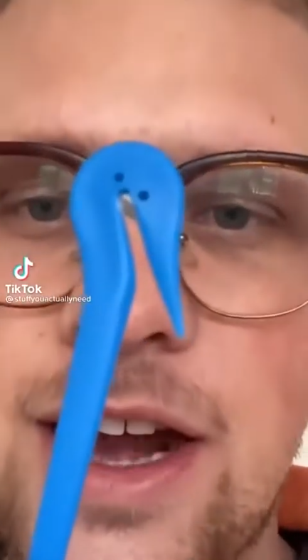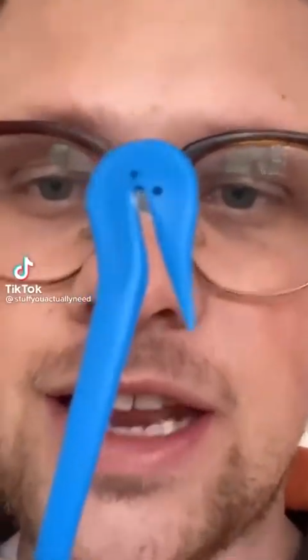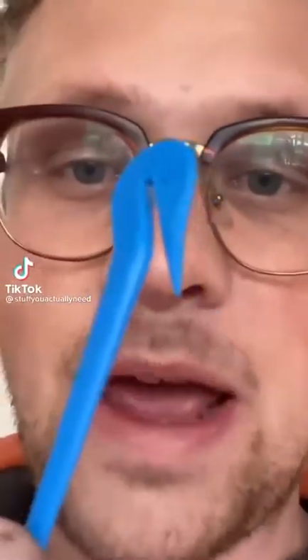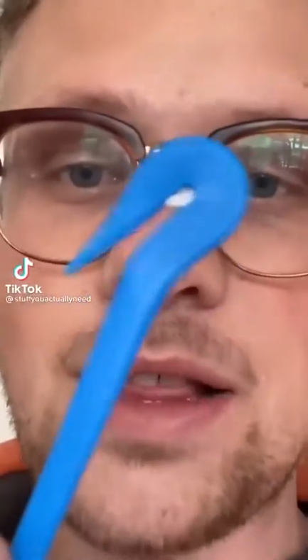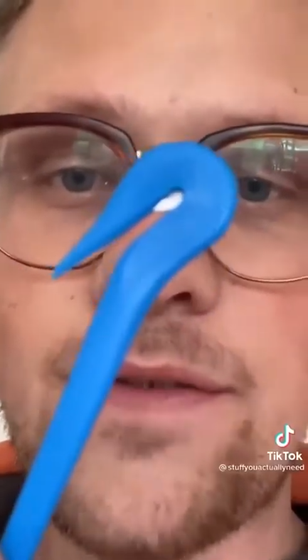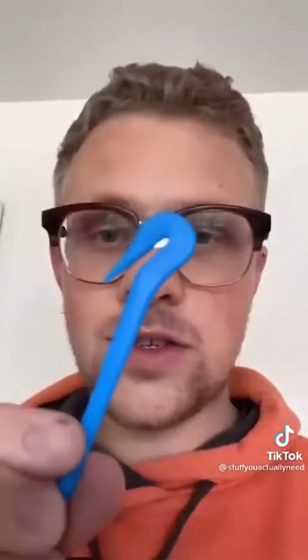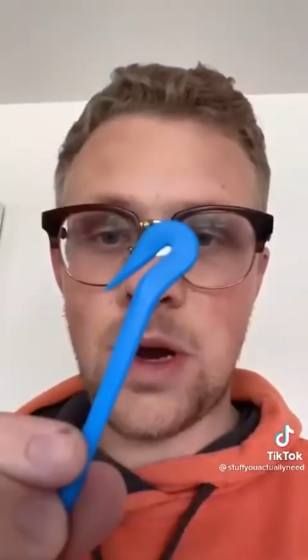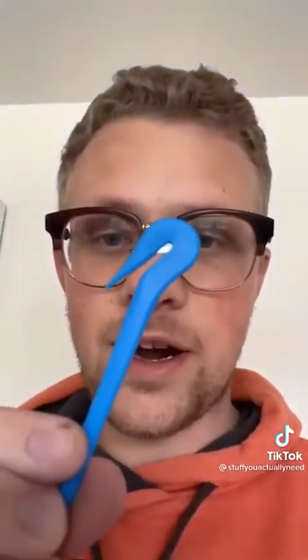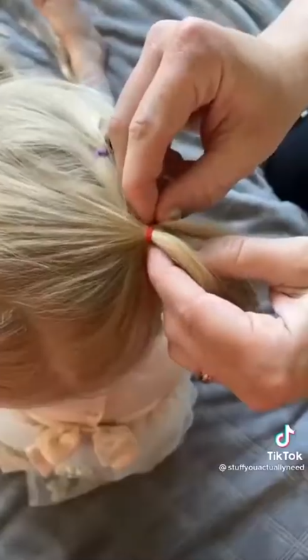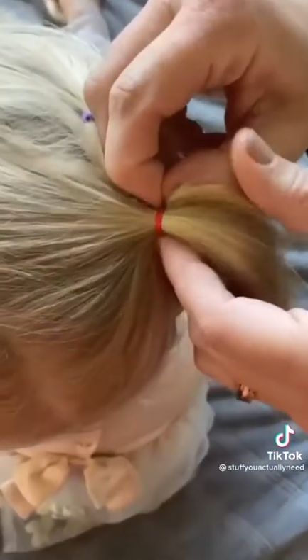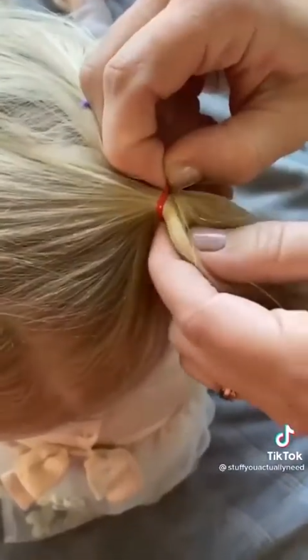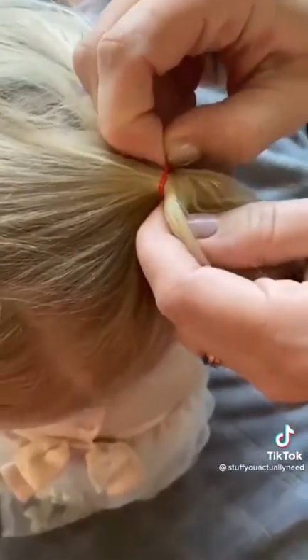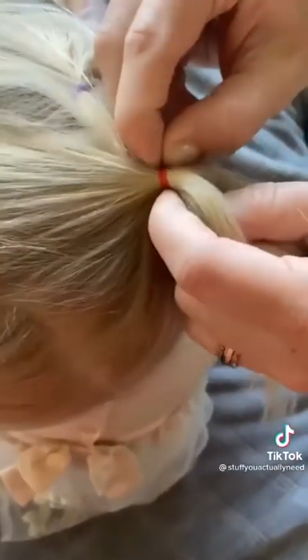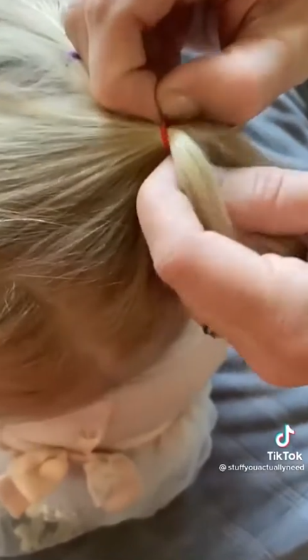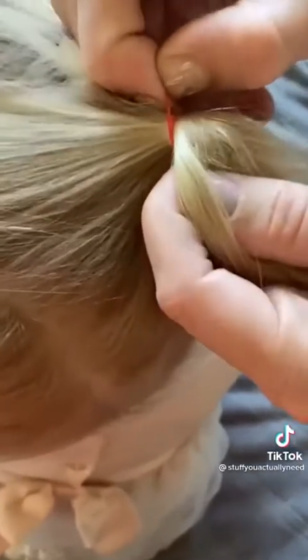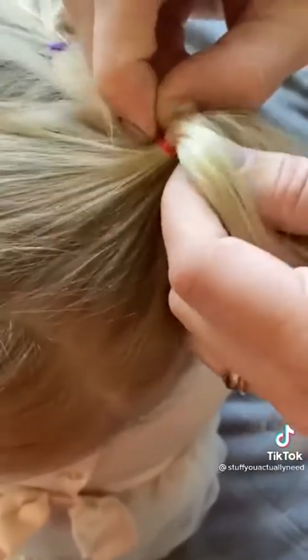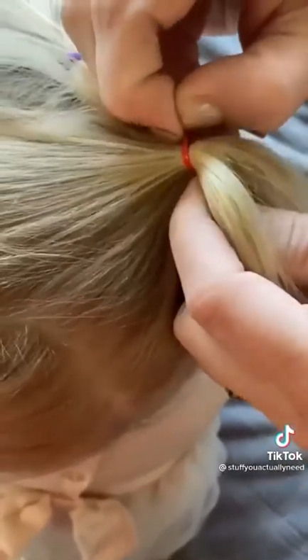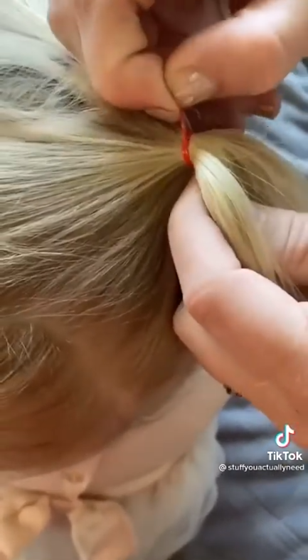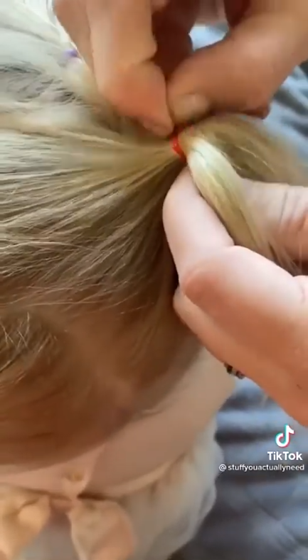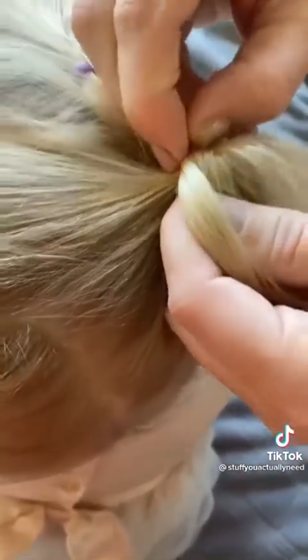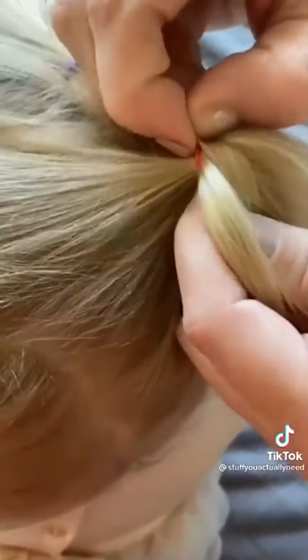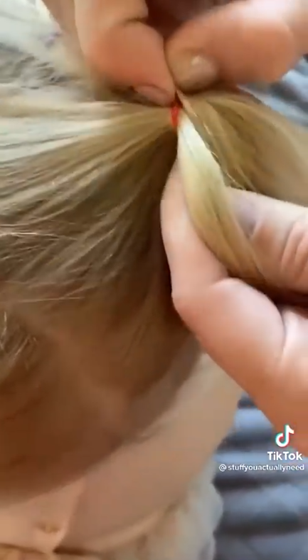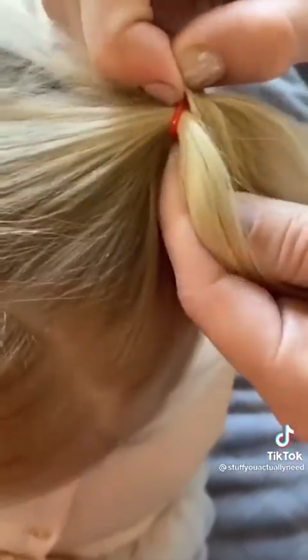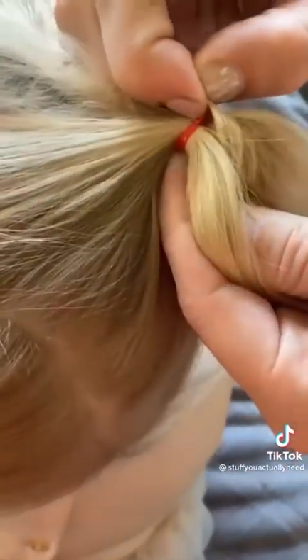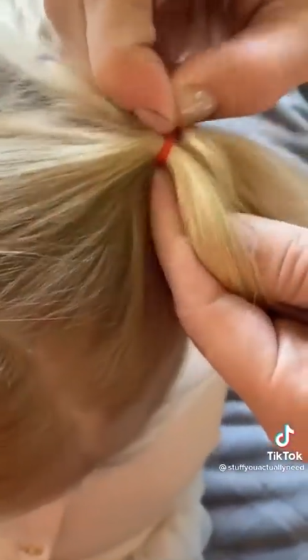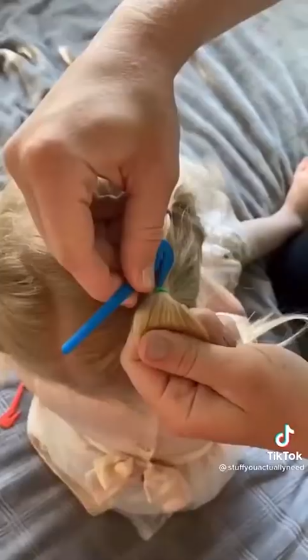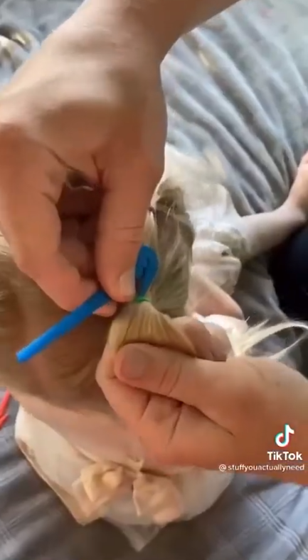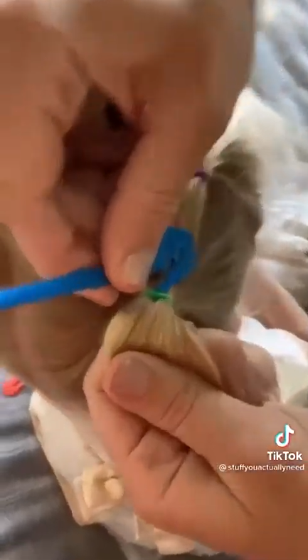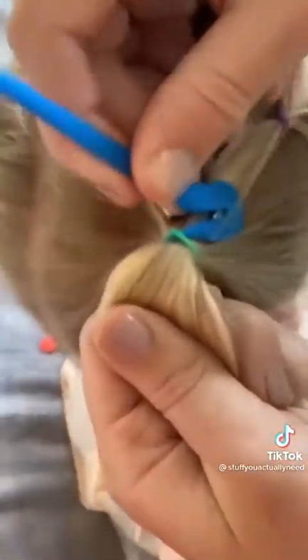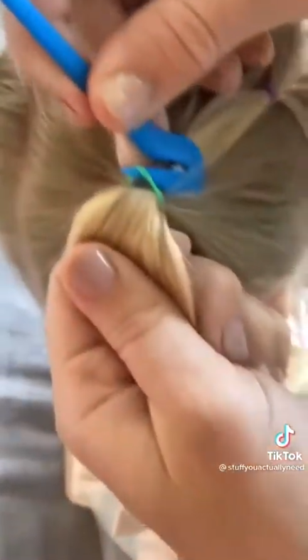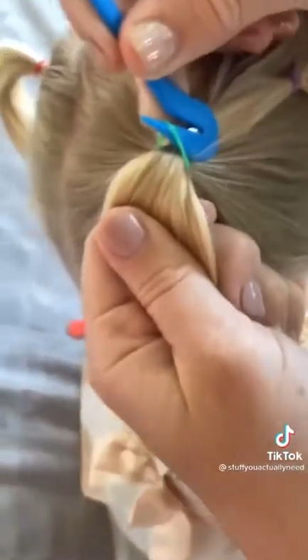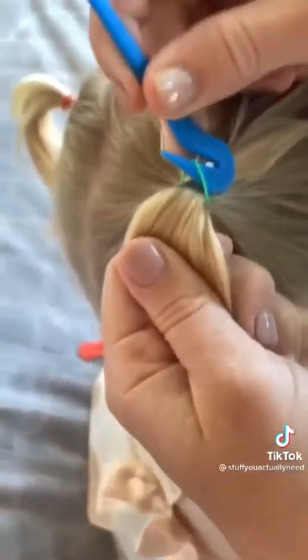Stuff you actually need, part 110: this is my elastic band cutter that has made my life so much better. If you have a little girl or use these elastic bands often, you know how hard they are to get out. With this, you just scoop at the pointy end, pull up, and then you're done.